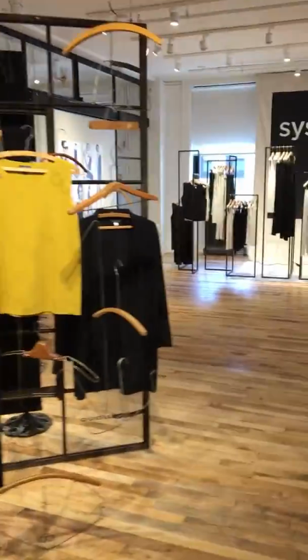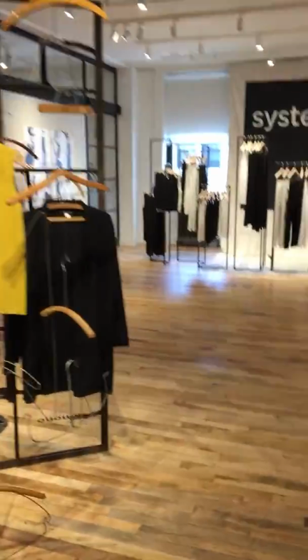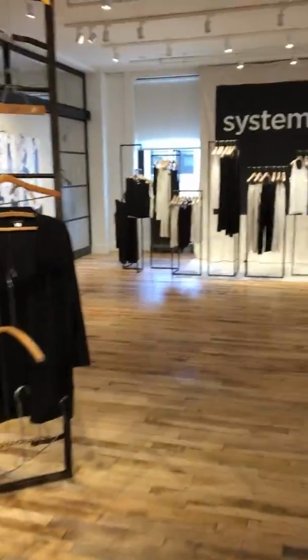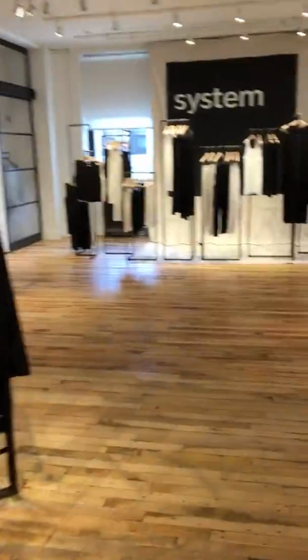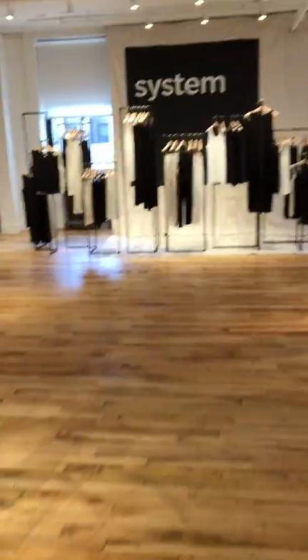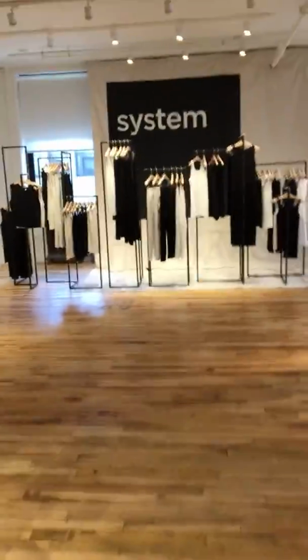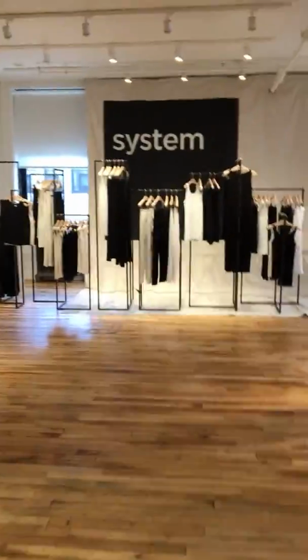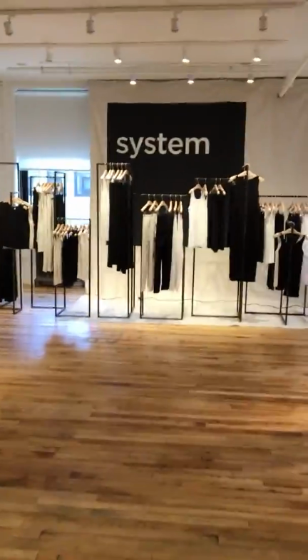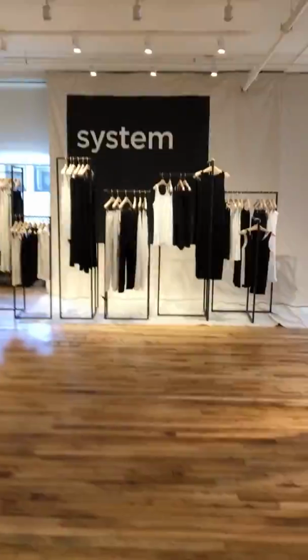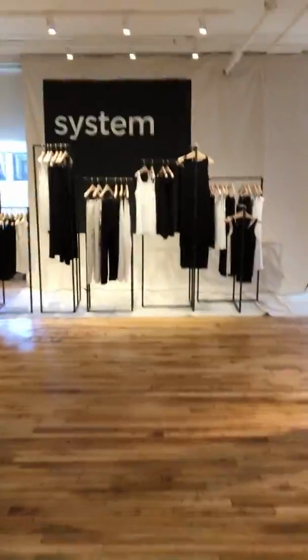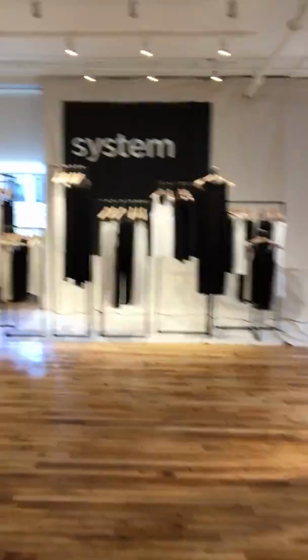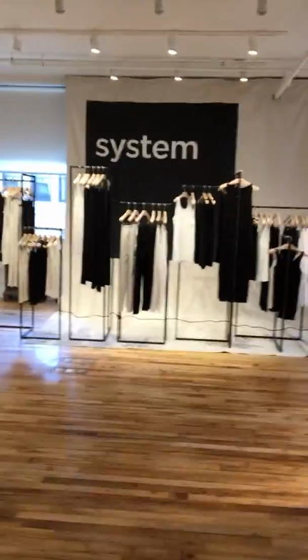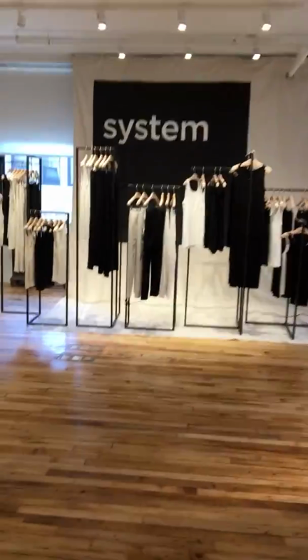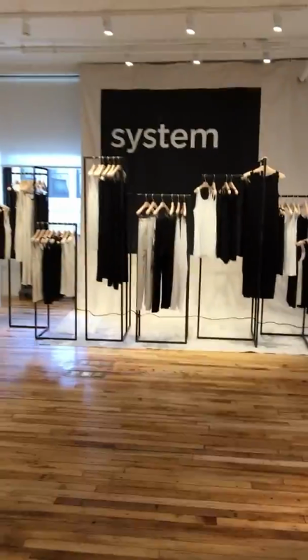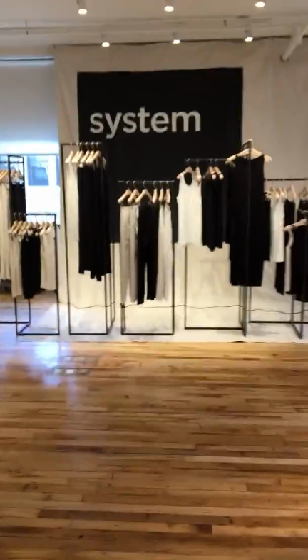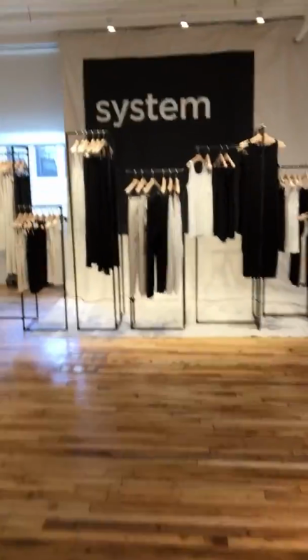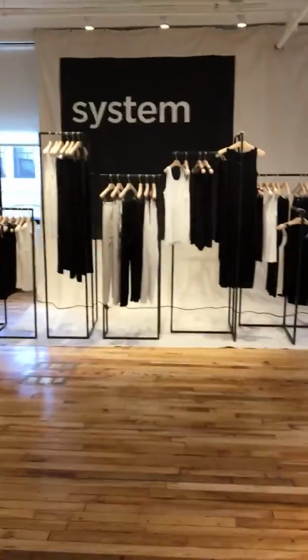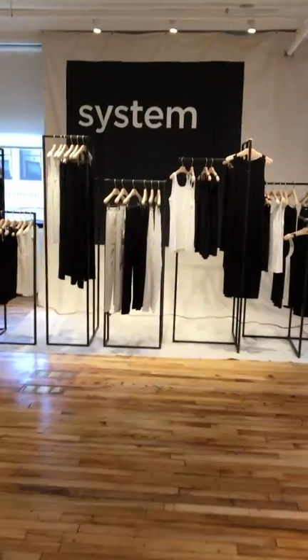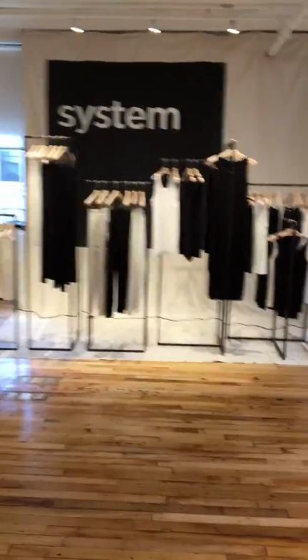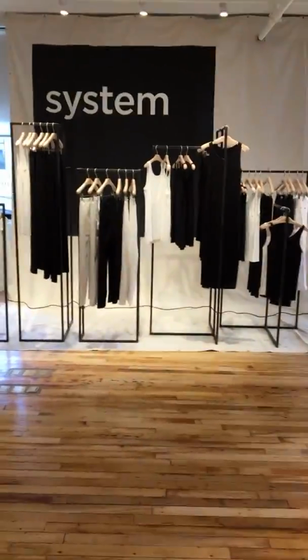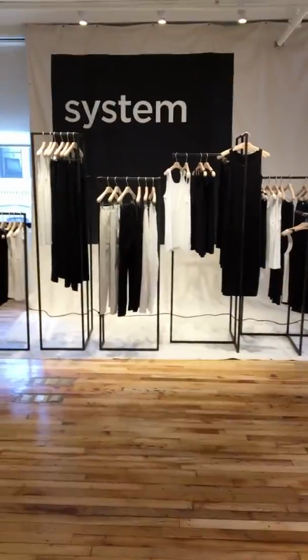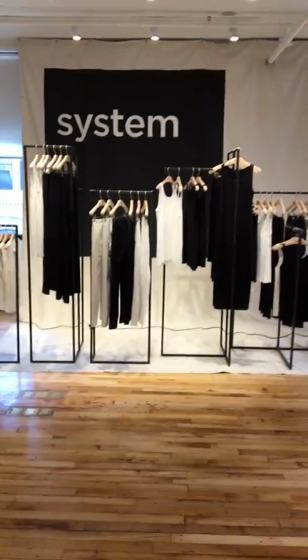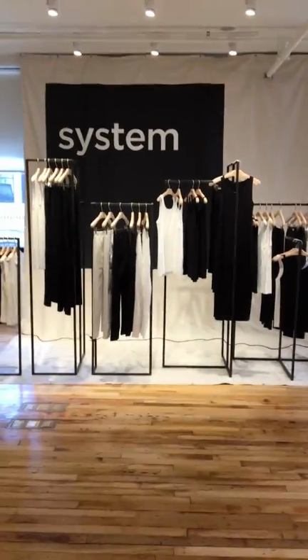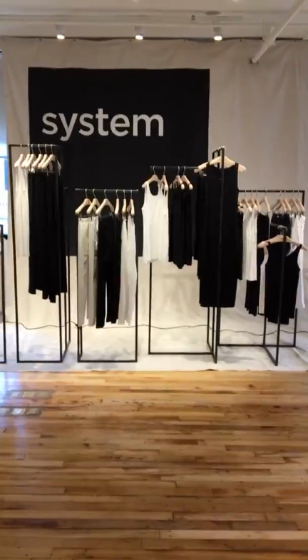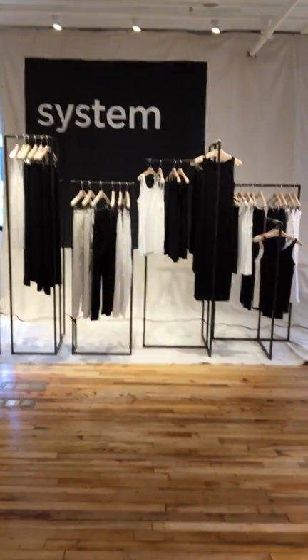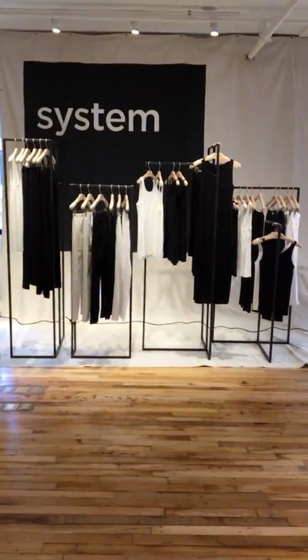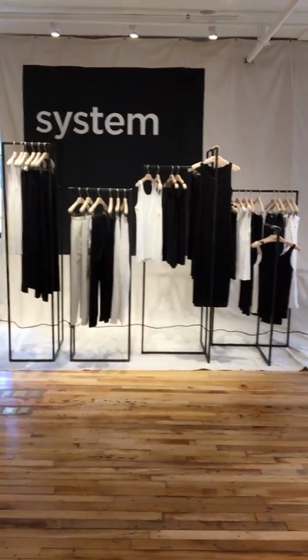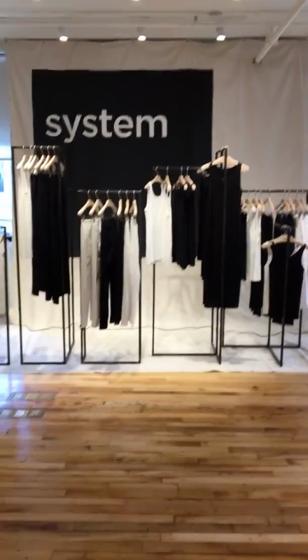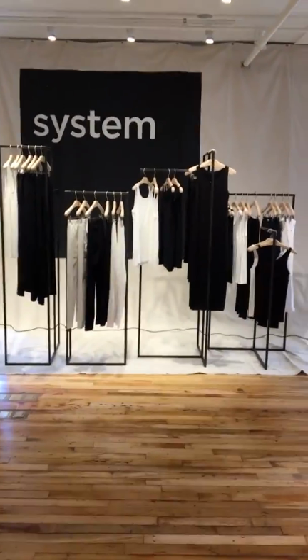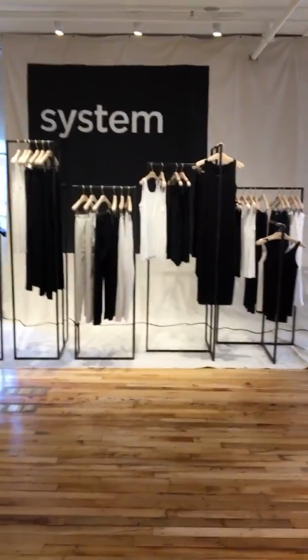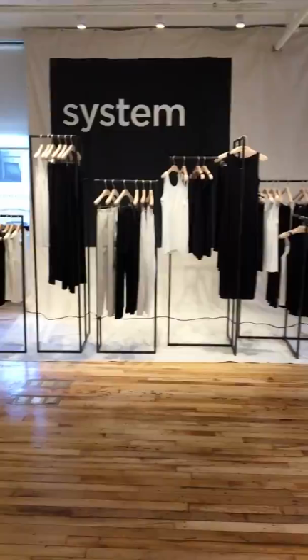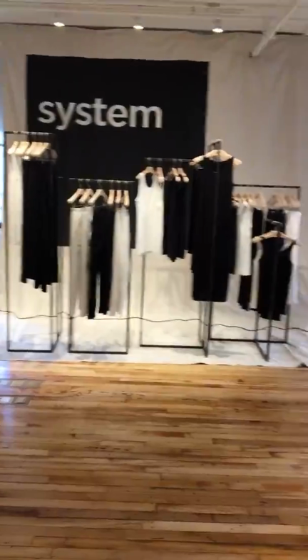On the back wall they call it the system, so these are all the classic pieces that you already know if you're an Eileen Fisher fan.